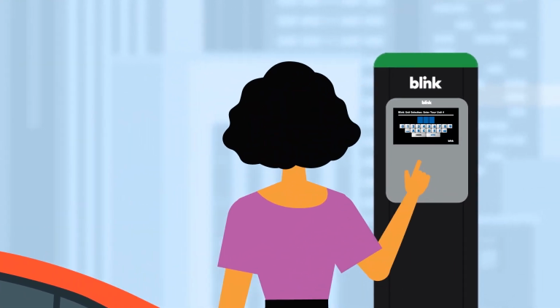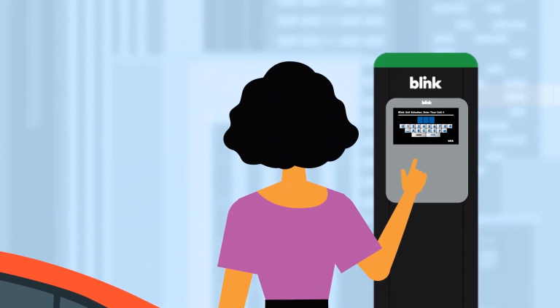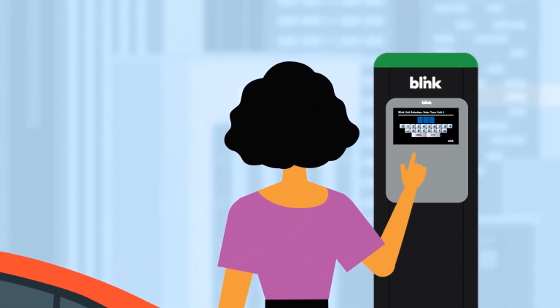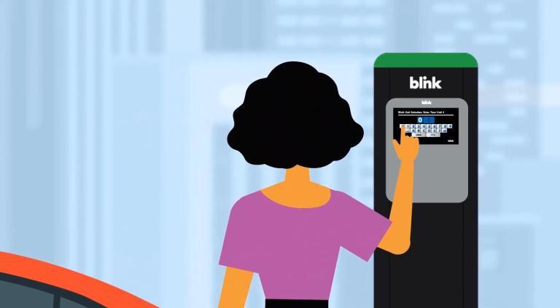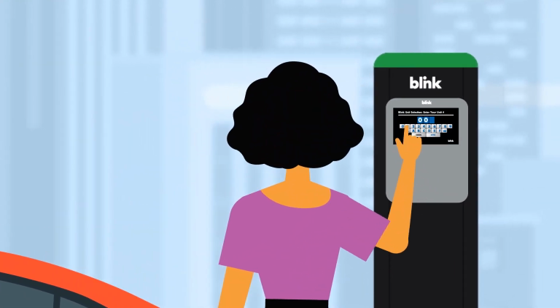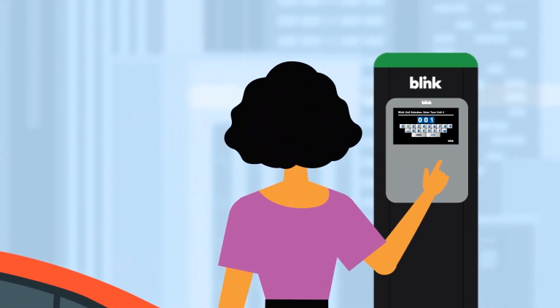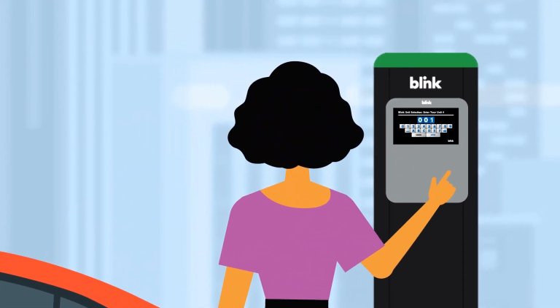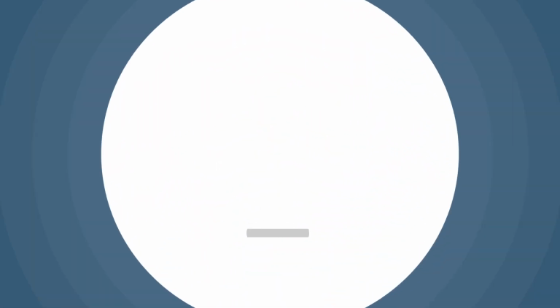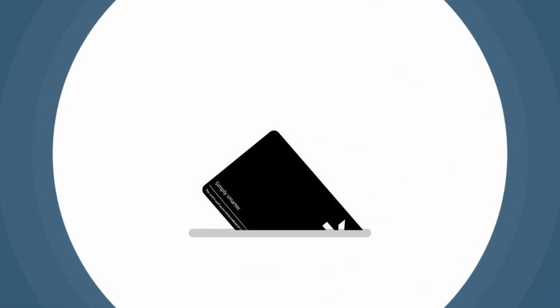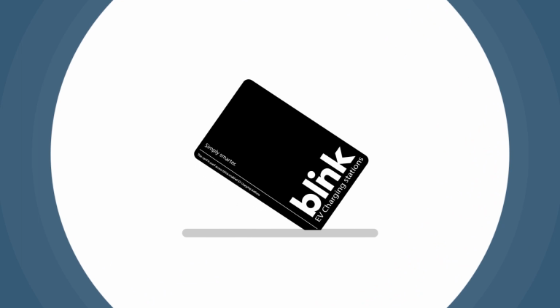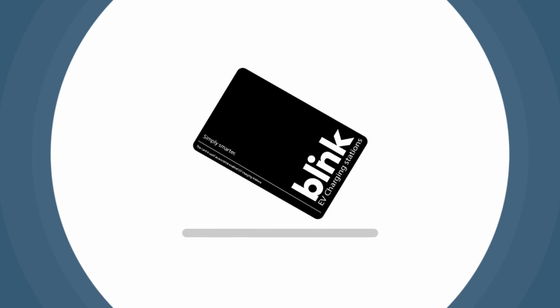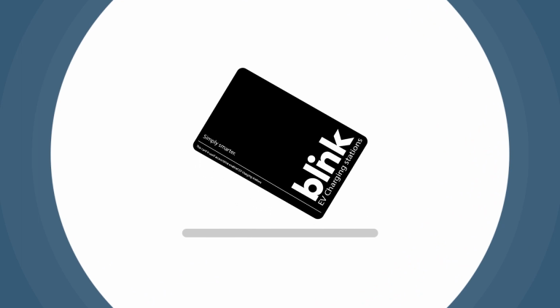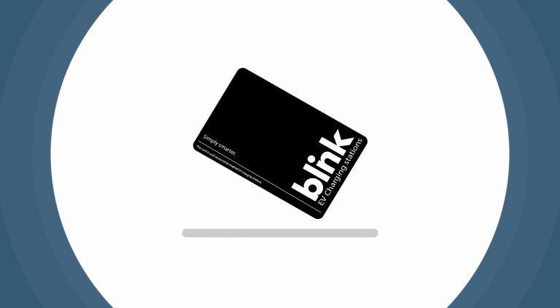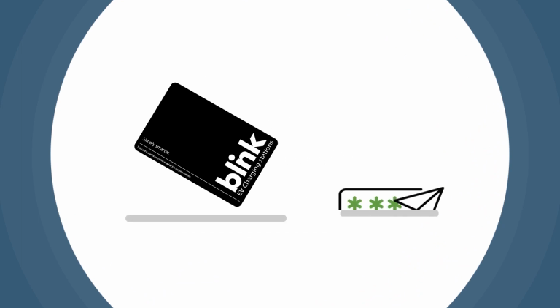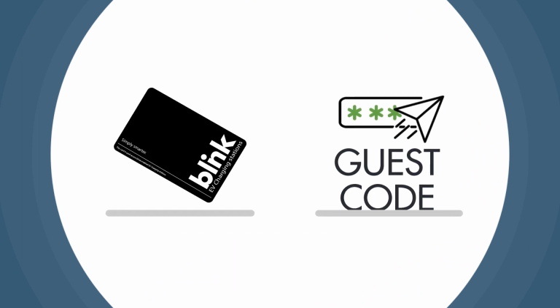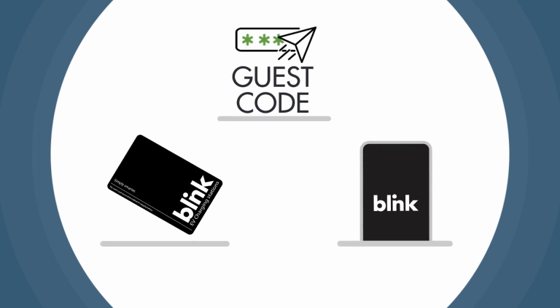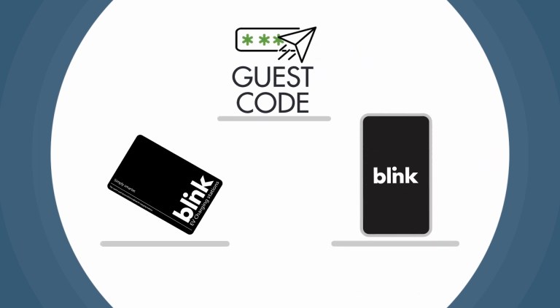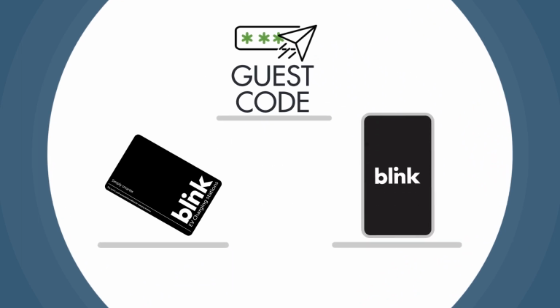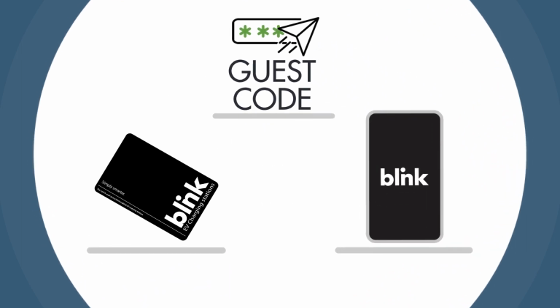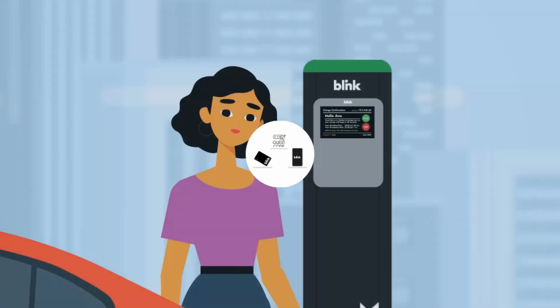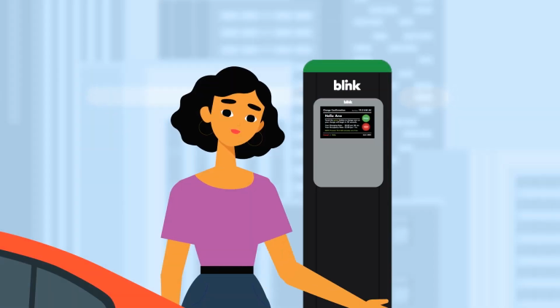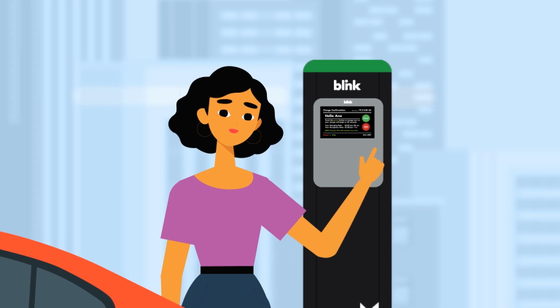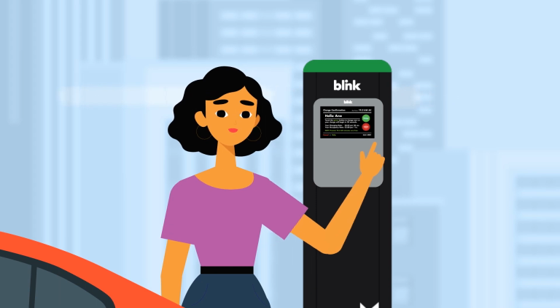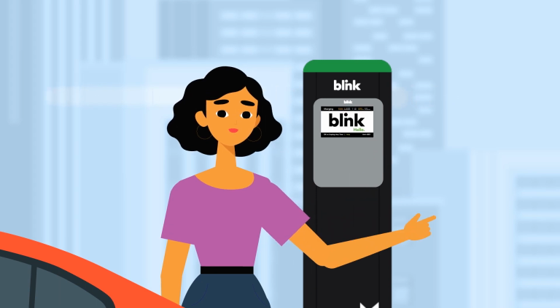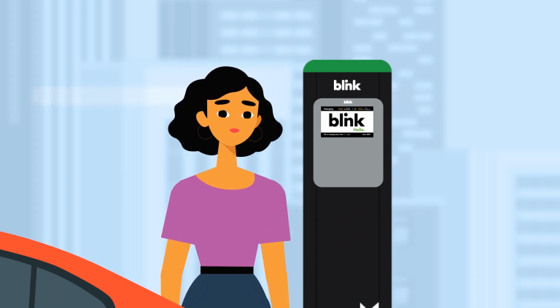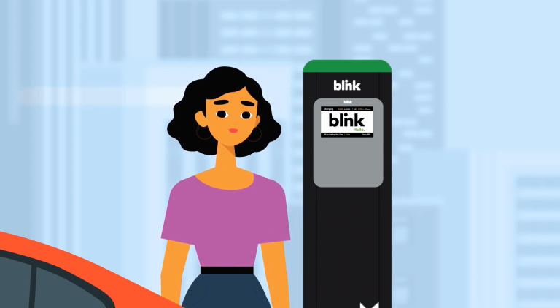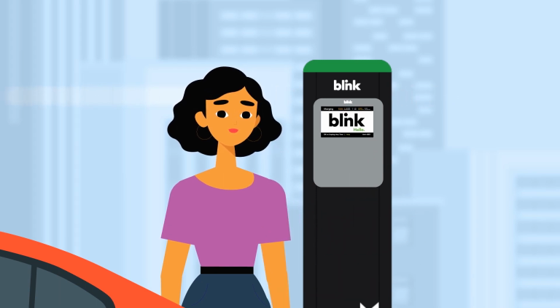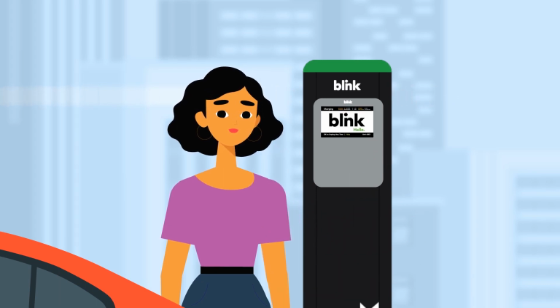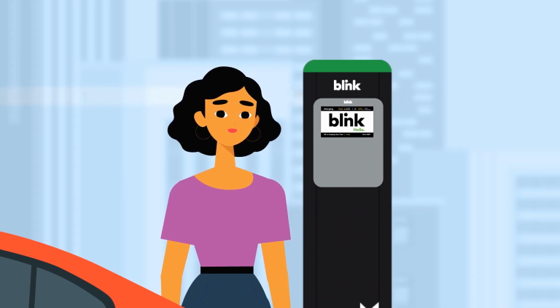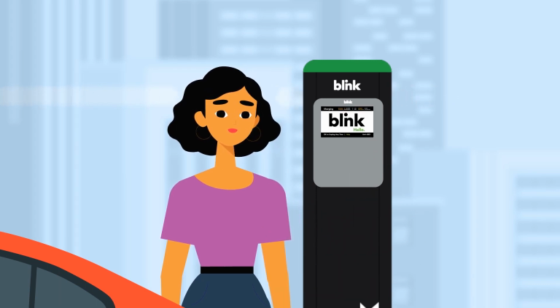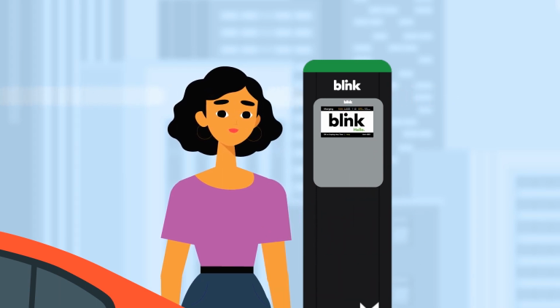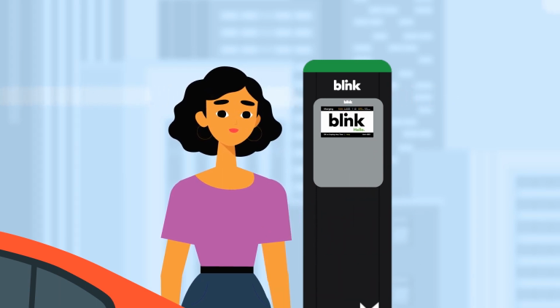Touch the screen and enter the three-digit charger number. You can now start the charge by using your member card, a guest code, or by using the Blink mobile app. Once the screen activates, press Charge, or the charge will also start automatically after 20 seconds.